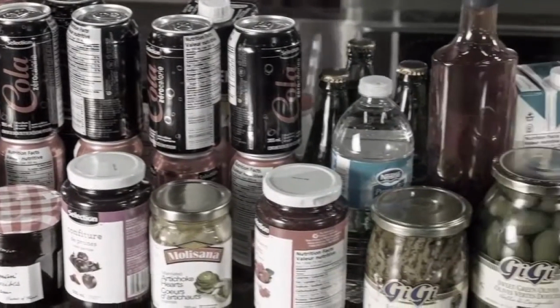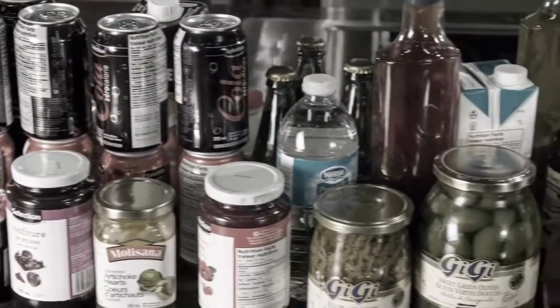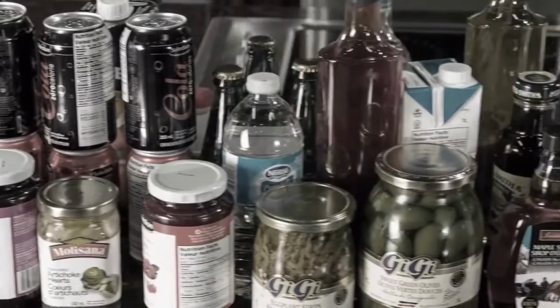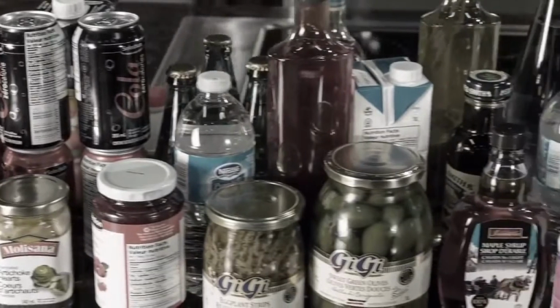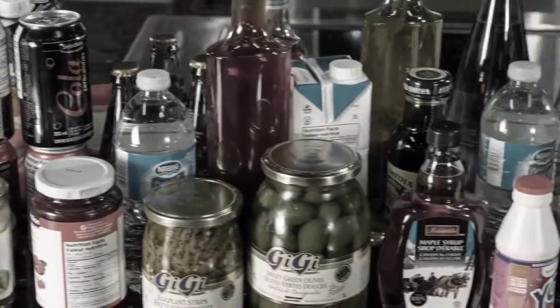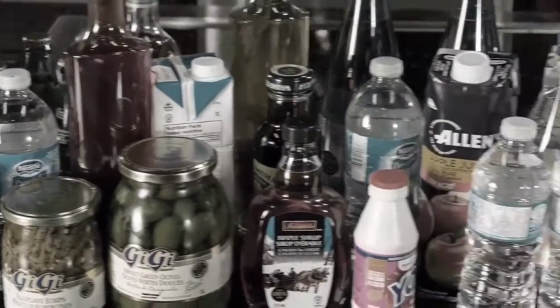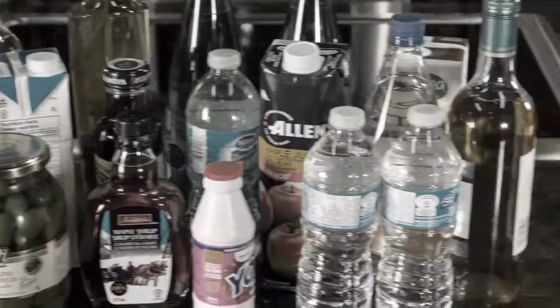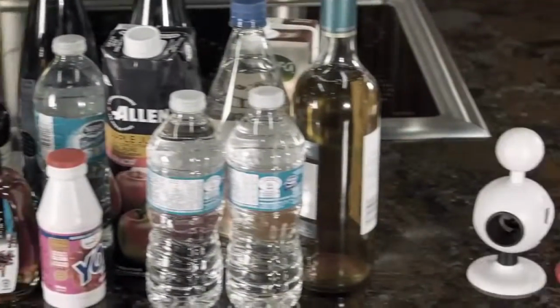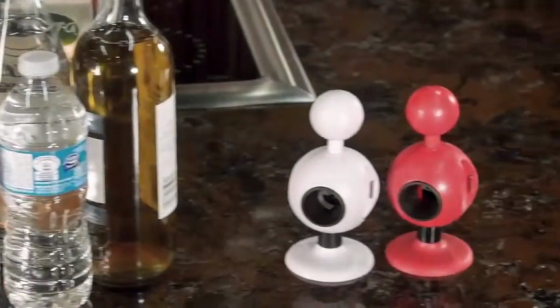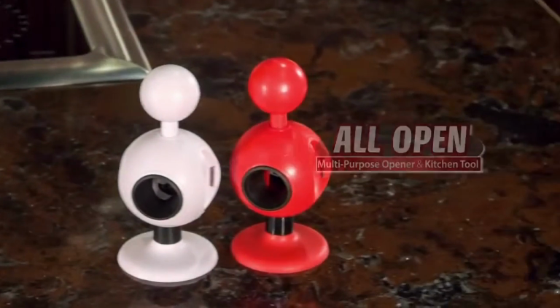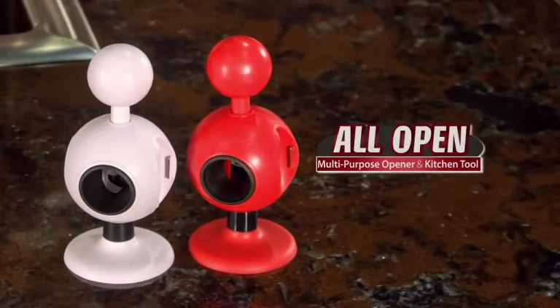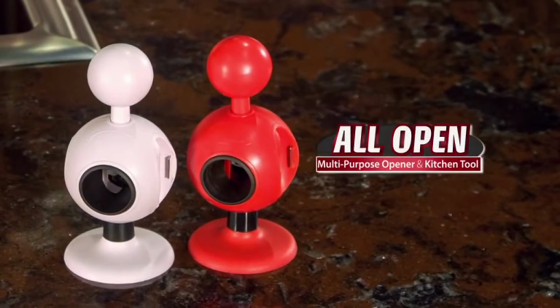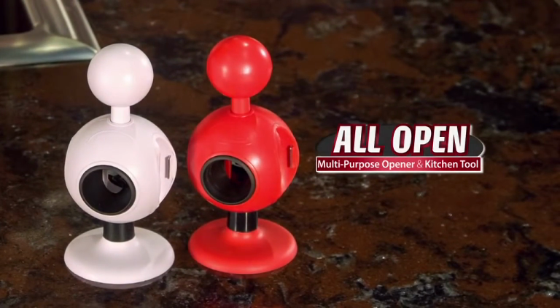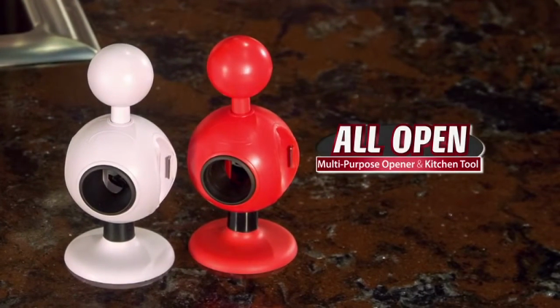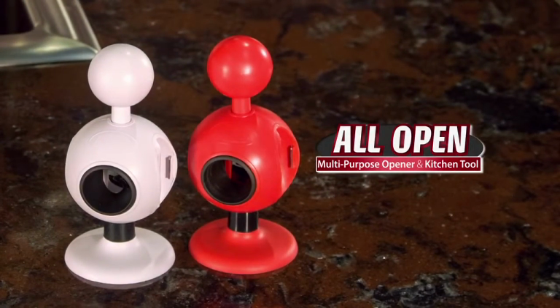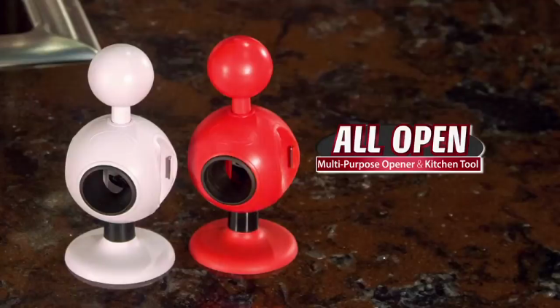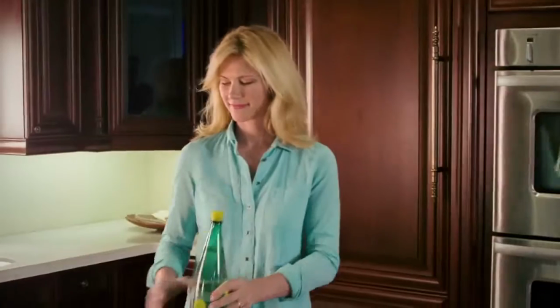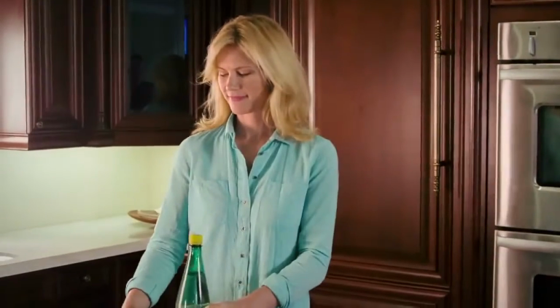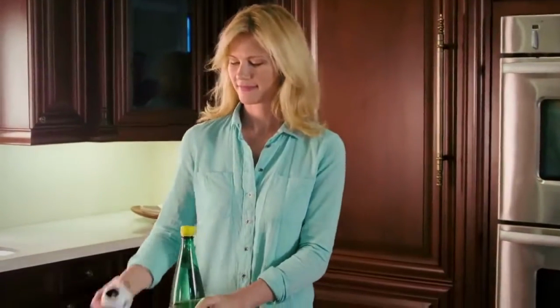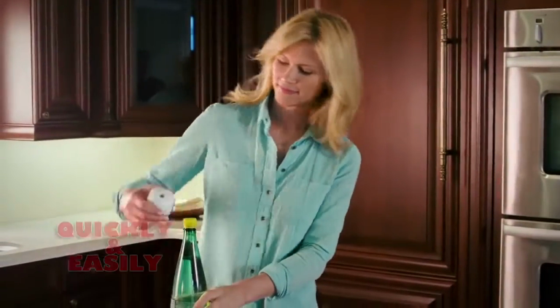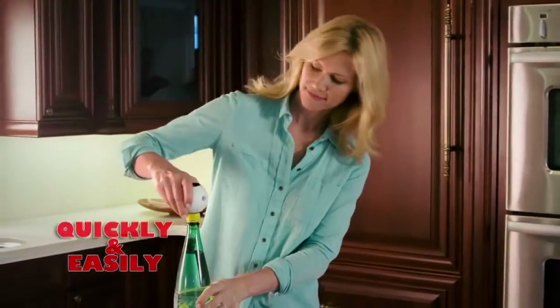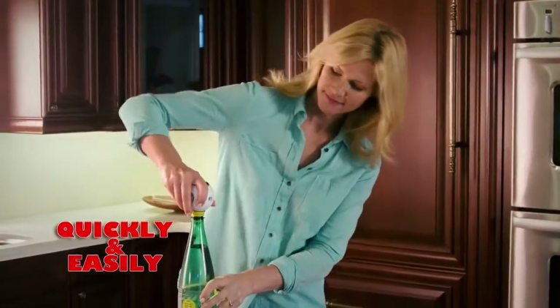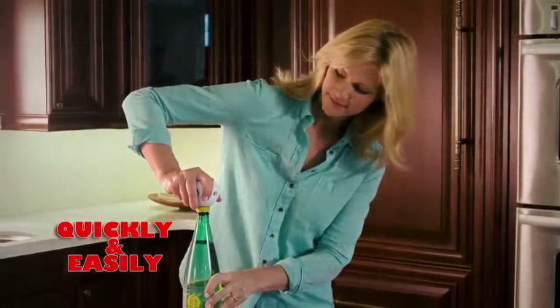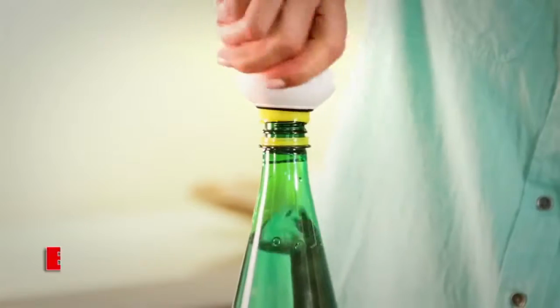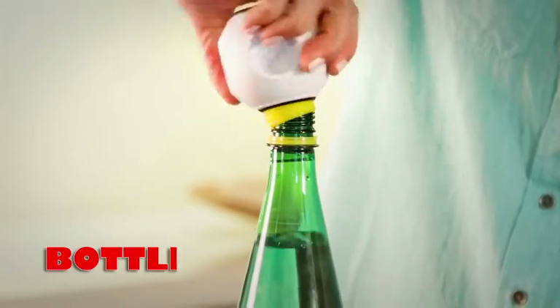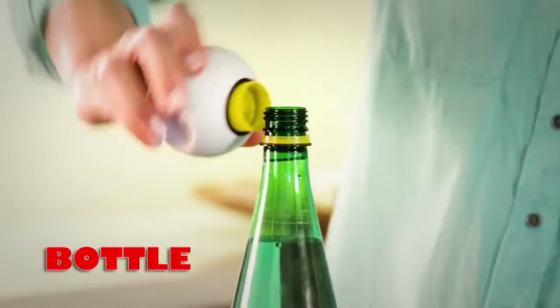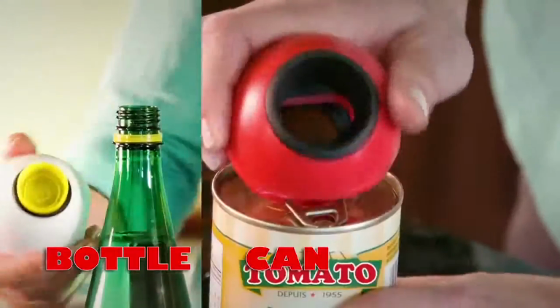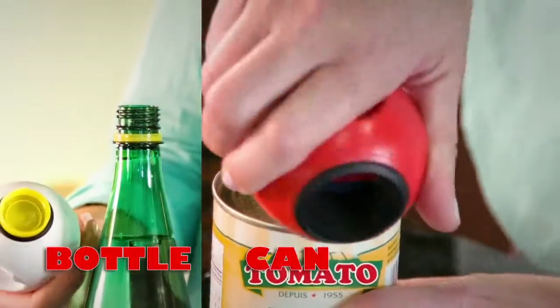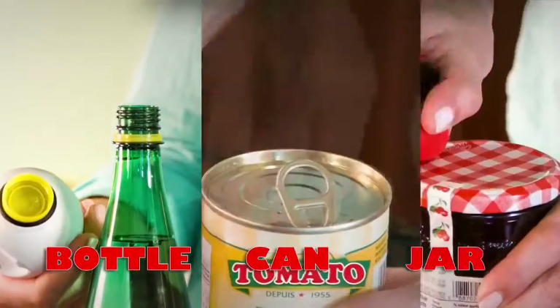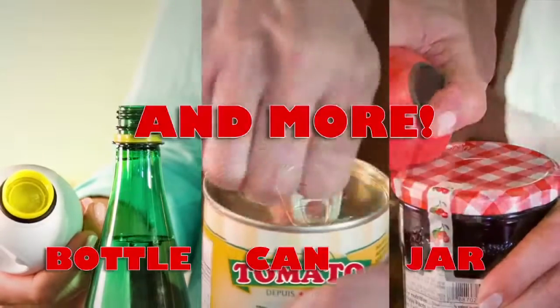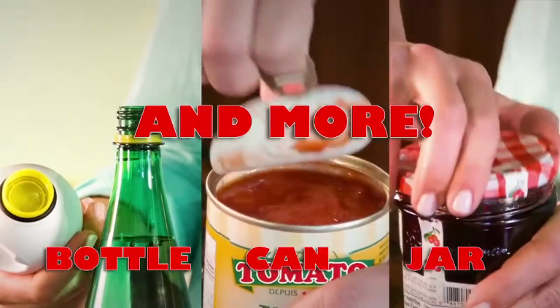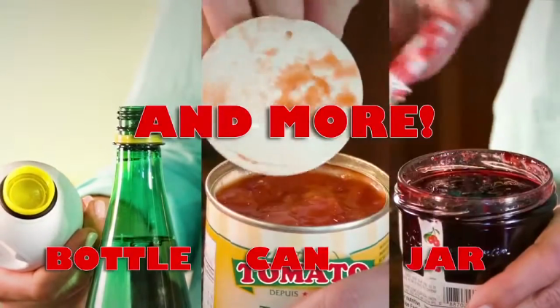Now, finally, there's a simple solution that lets you easily open almost everything and anything. Introducing AllOpen, the amazing new kitchen tool that can quickly and easily open any sized bottle, can, jar, and more.